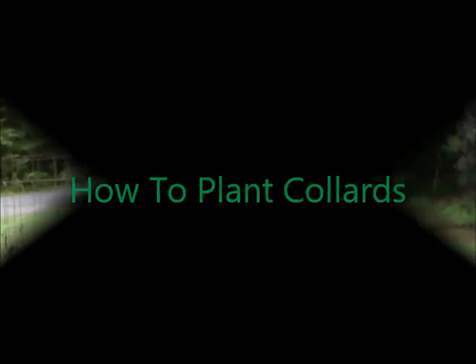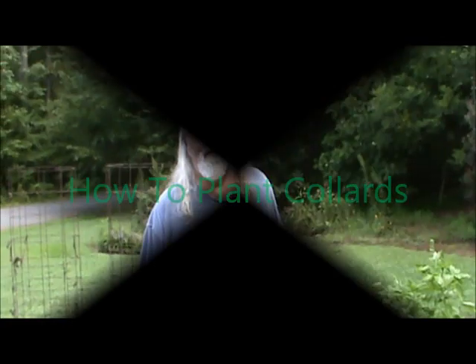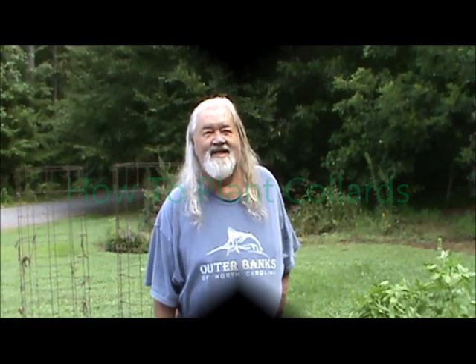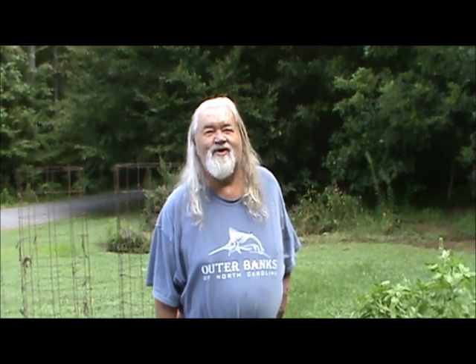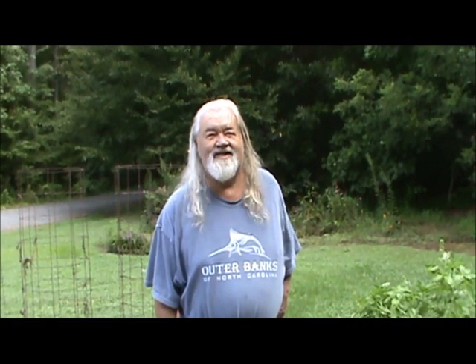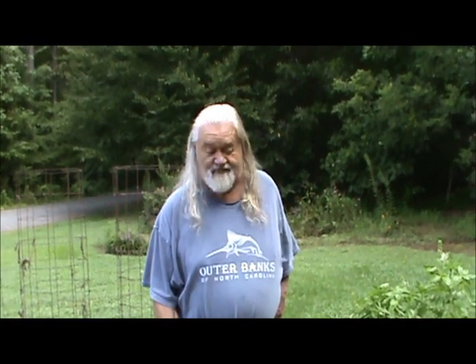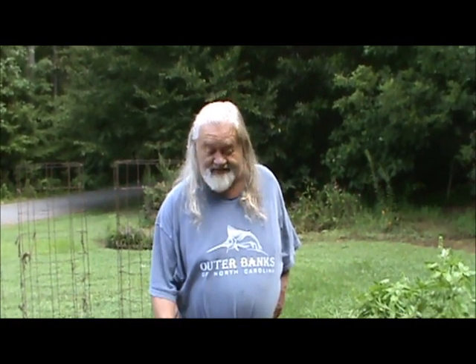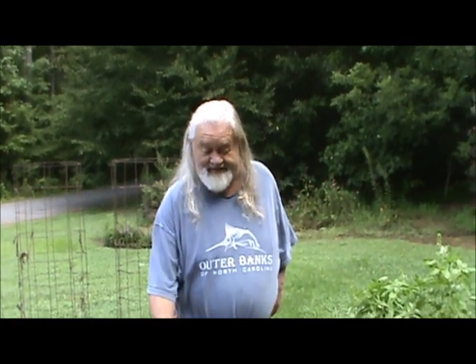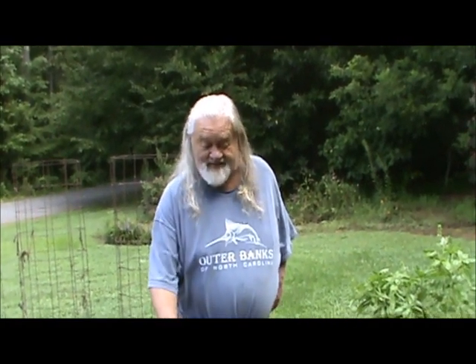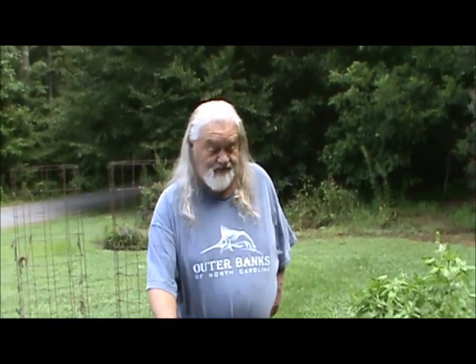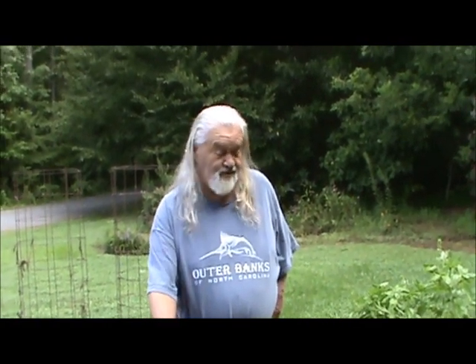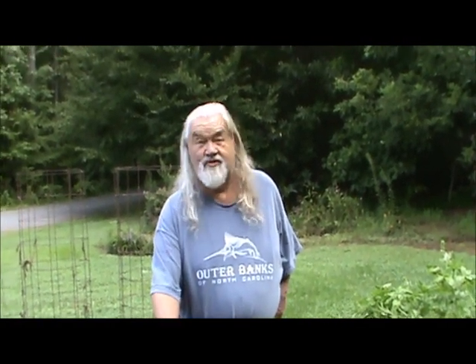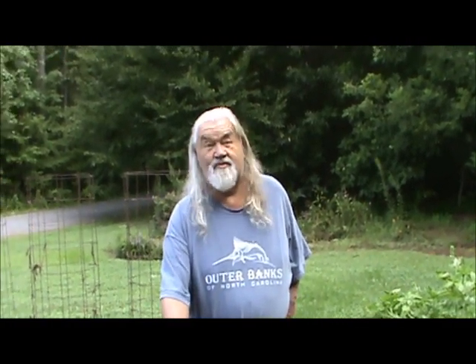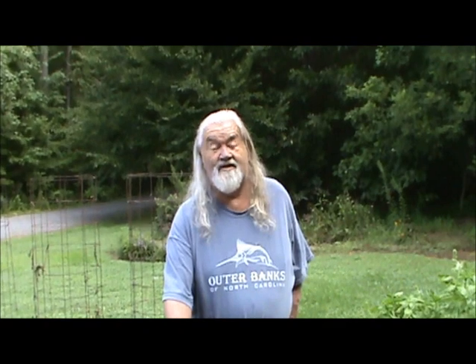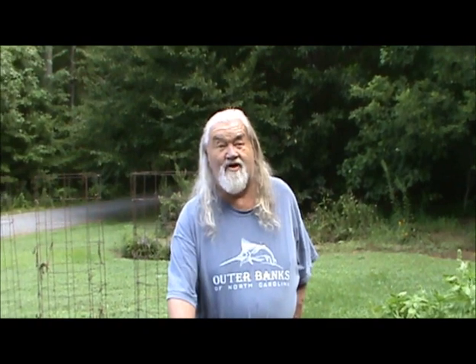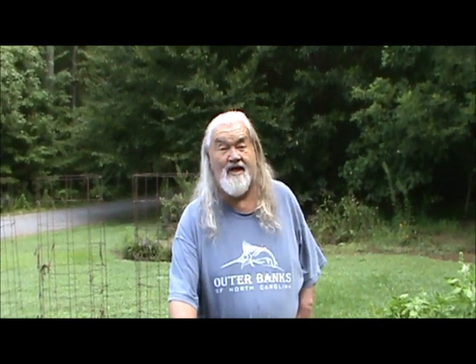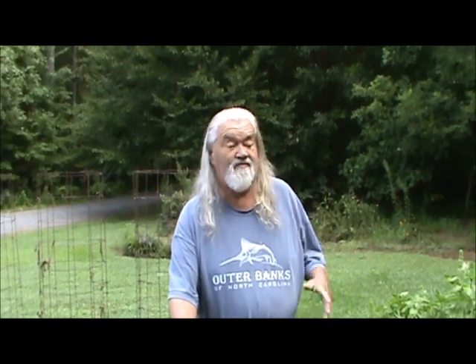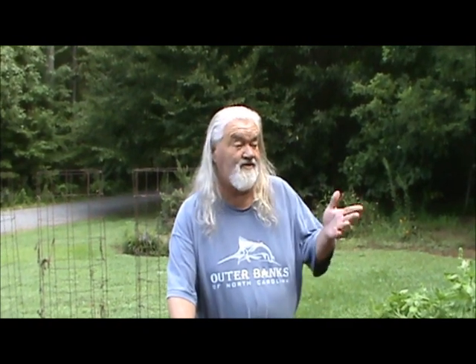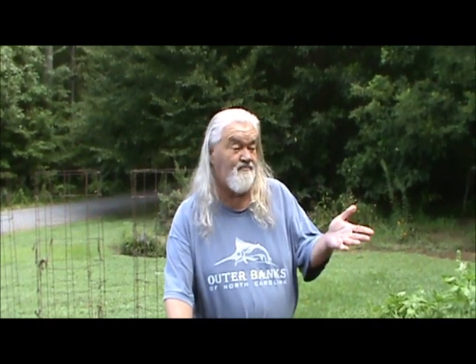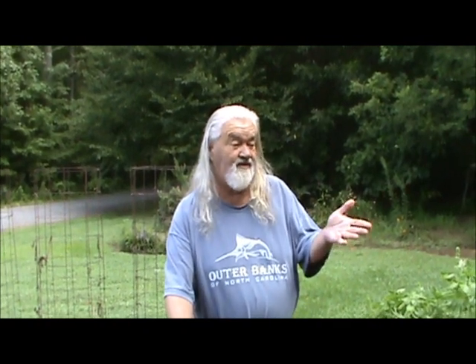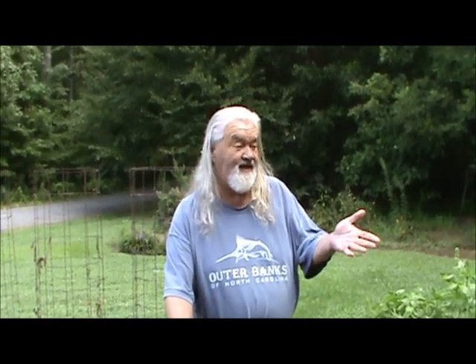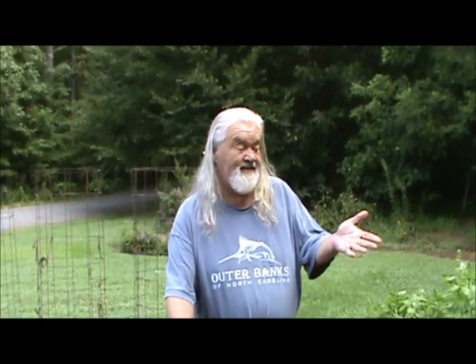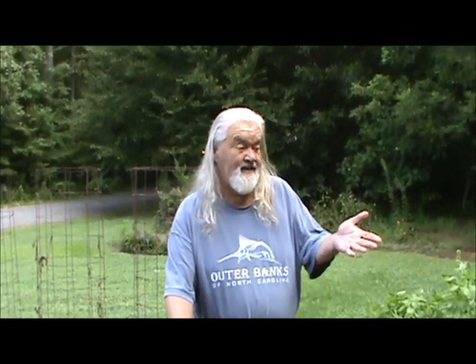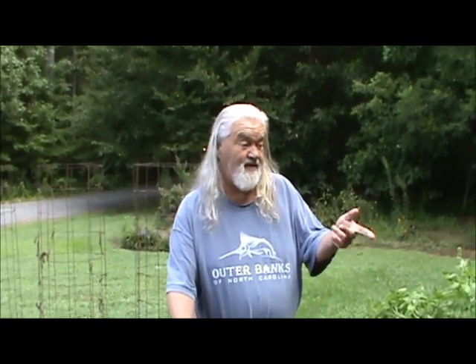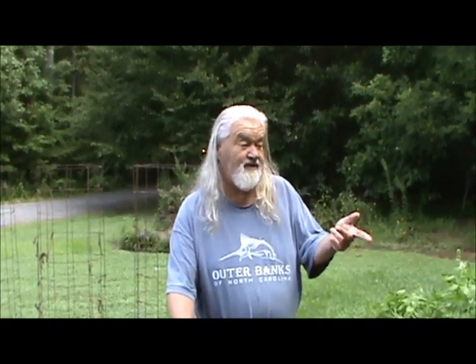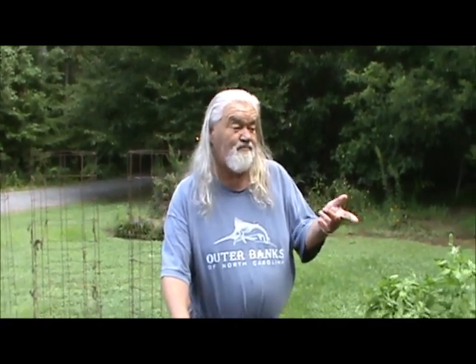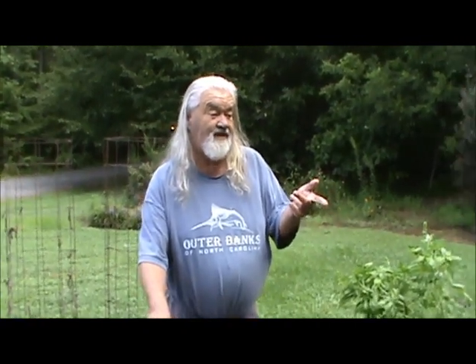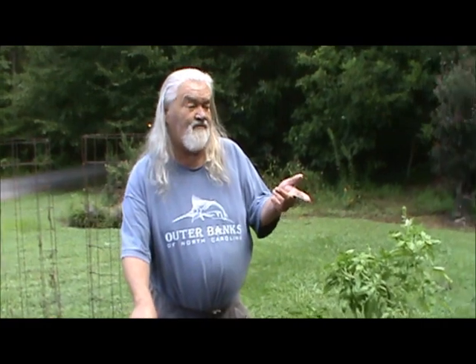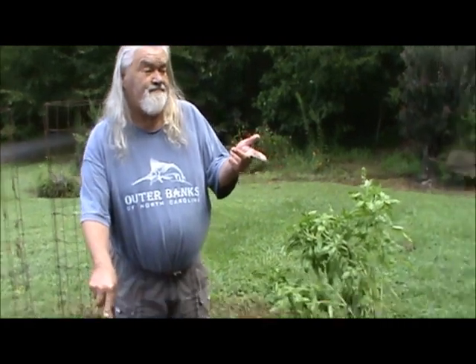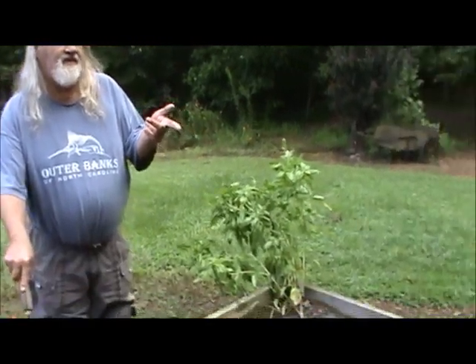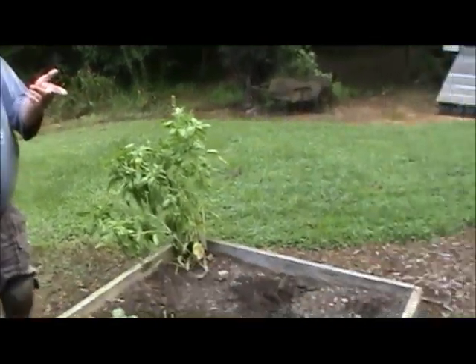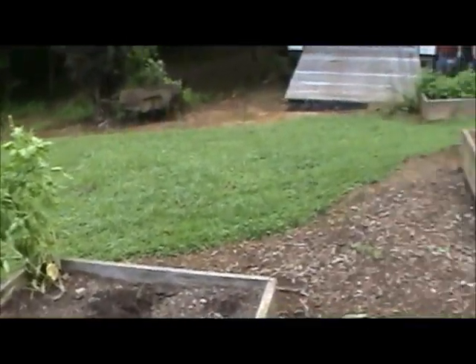Hello everybody, I'm Harrell with Nature's Friends and today we're going to start planting our fall crops. We've already started planting our salad in the box right there — we put kale and turnips in it.